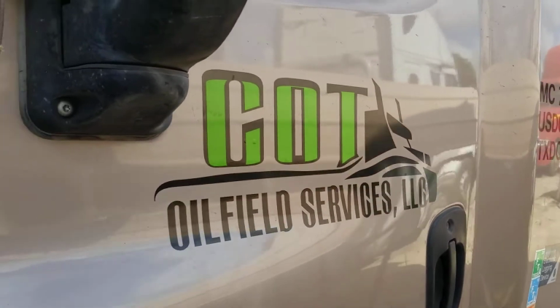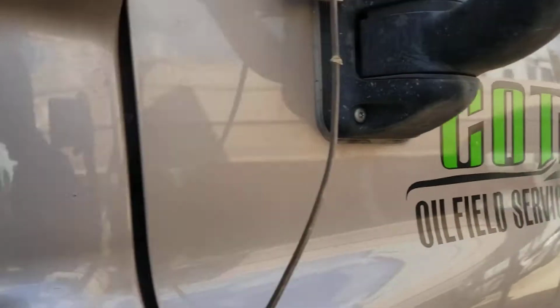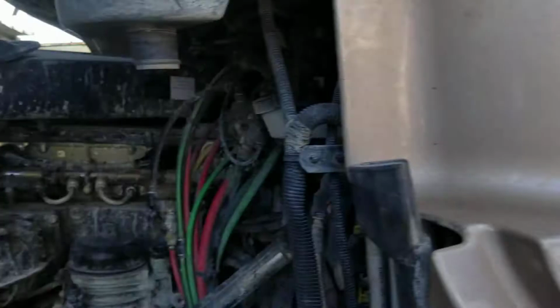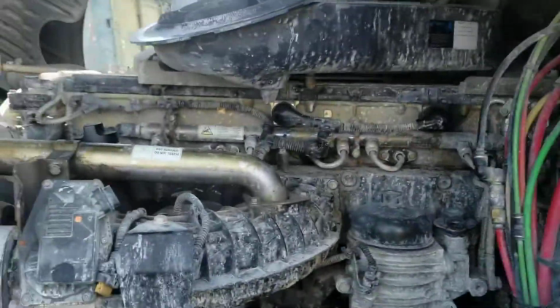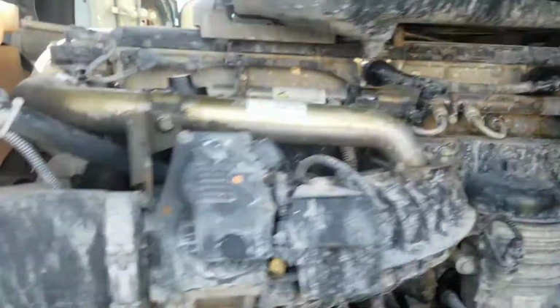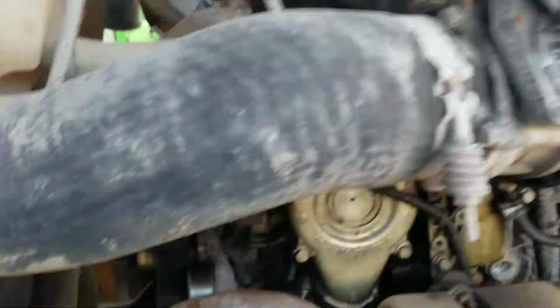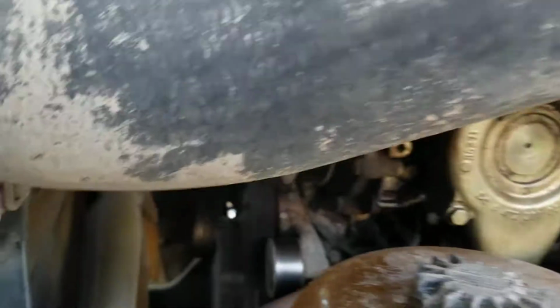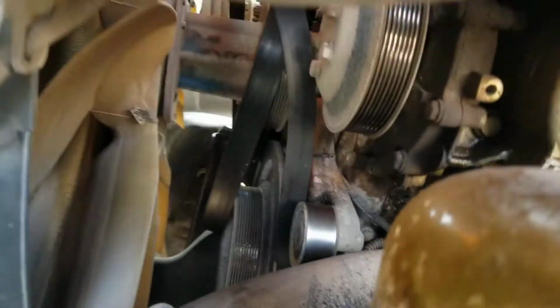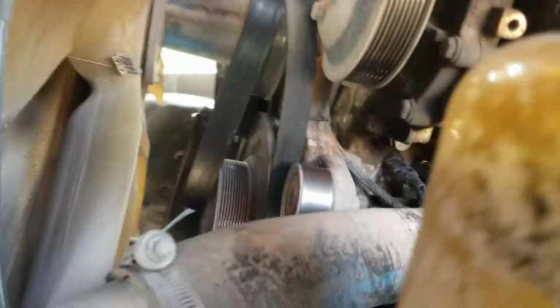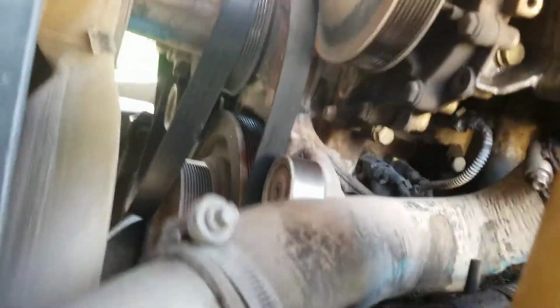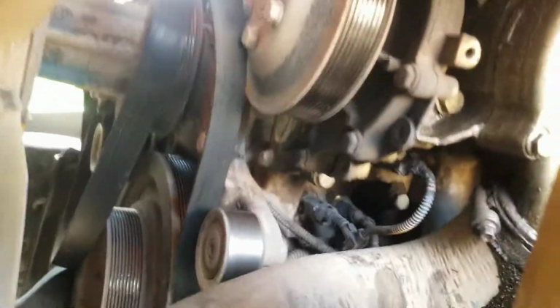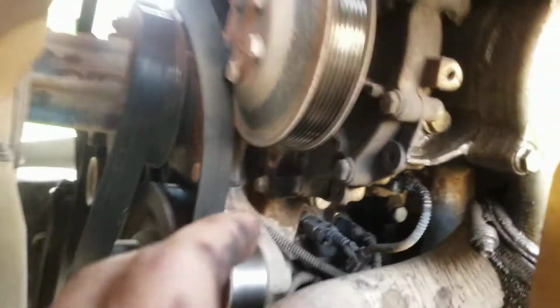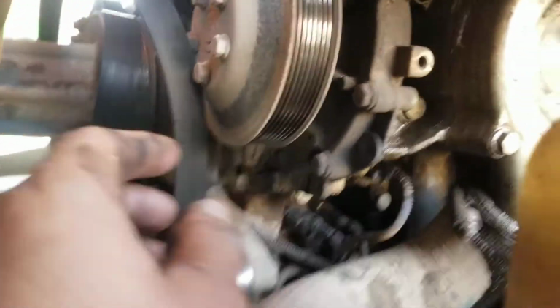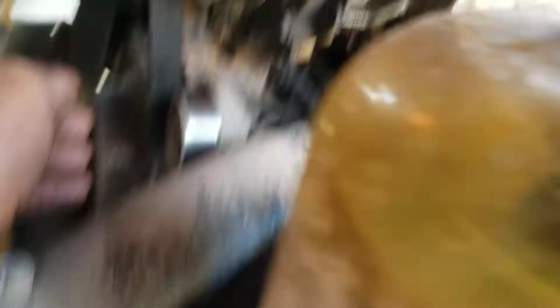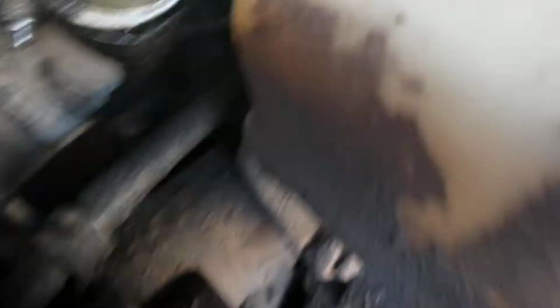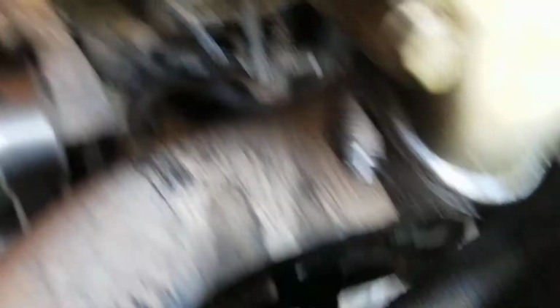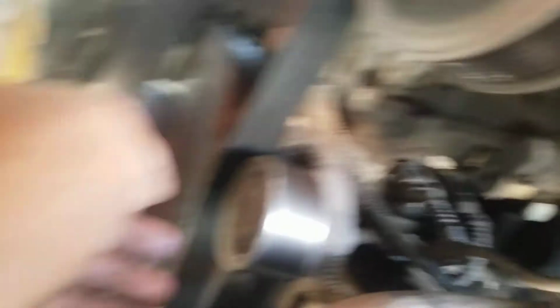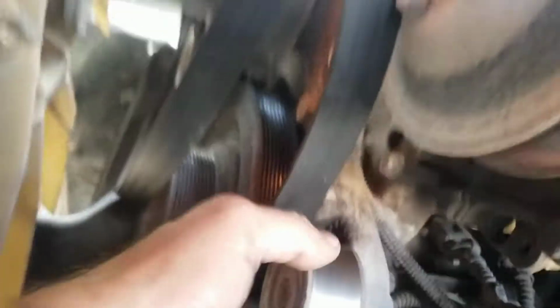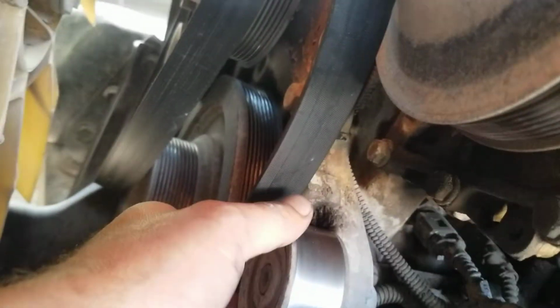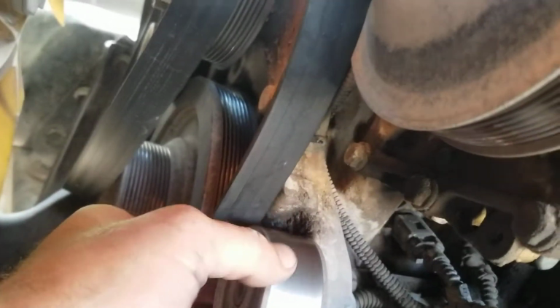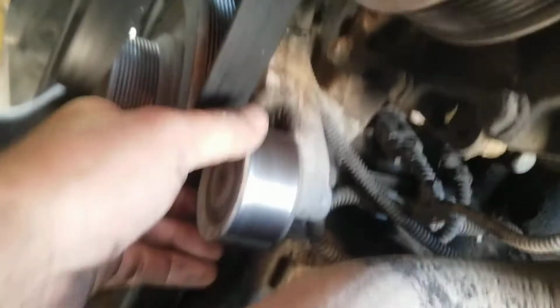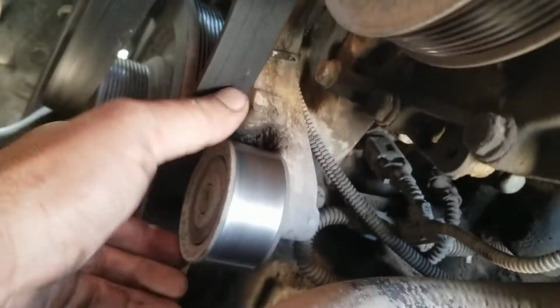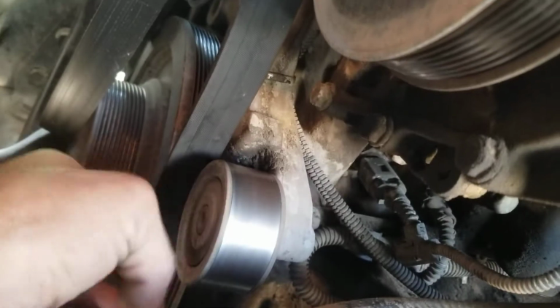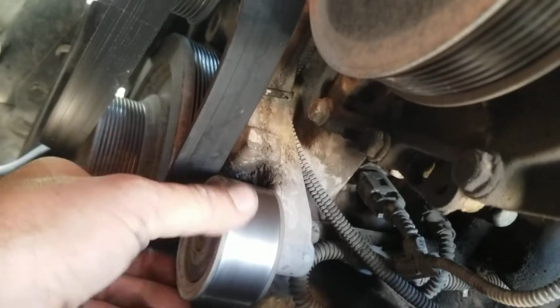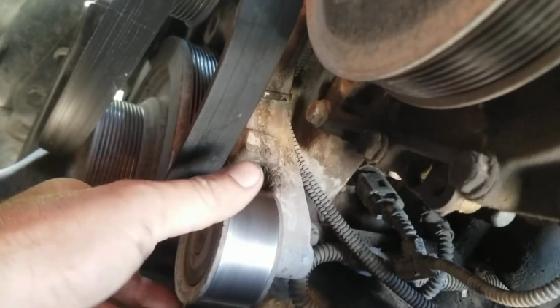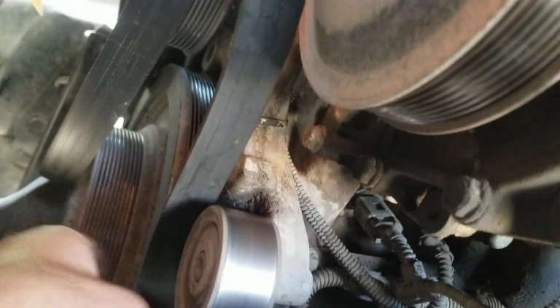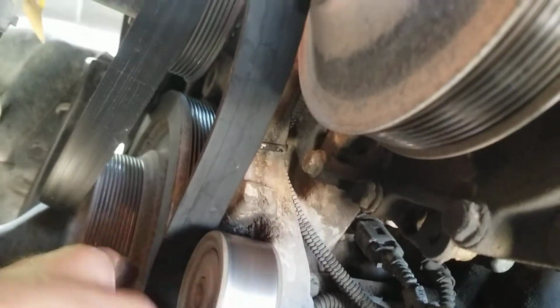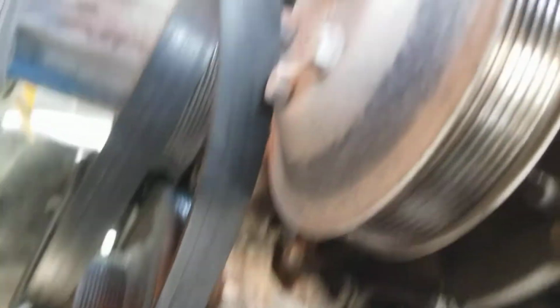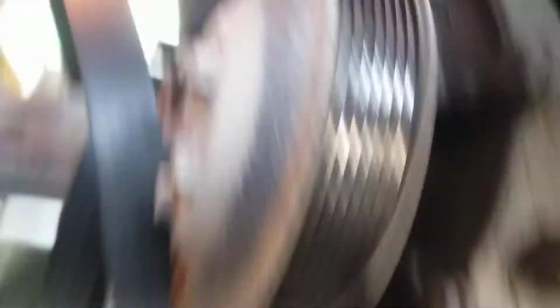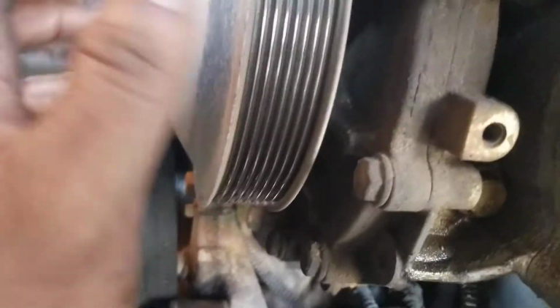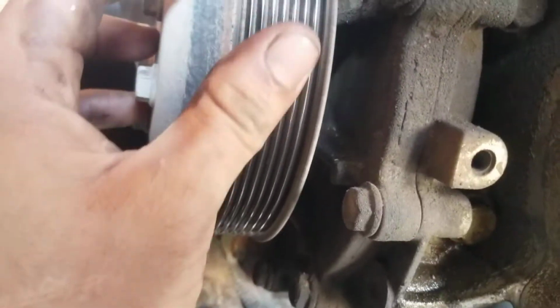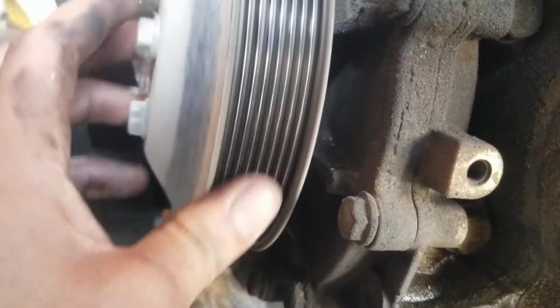Cascadia DD15 — I've just taken the belts off. I loosened them so that I can spin each individual pulley to make sure none of the pulleys are the issue with this motor not spinning properly.